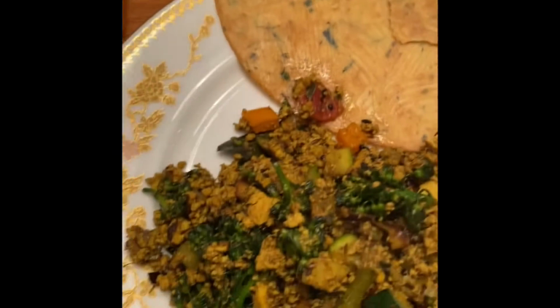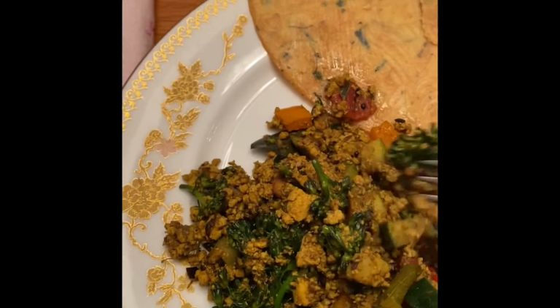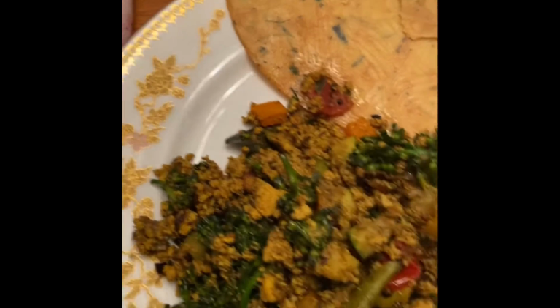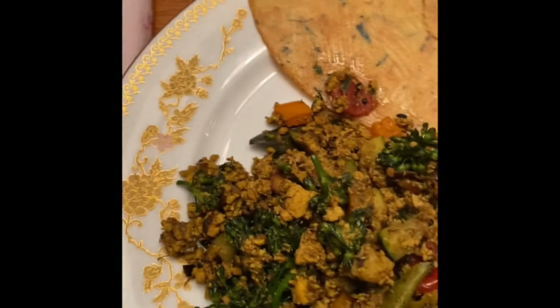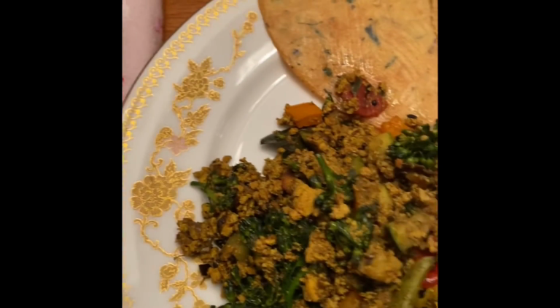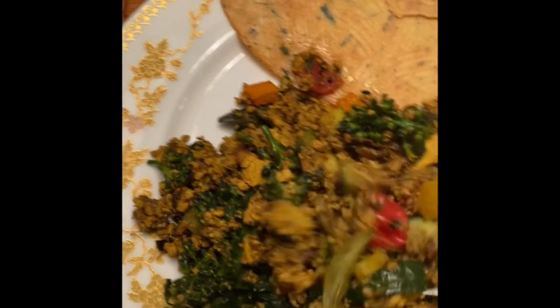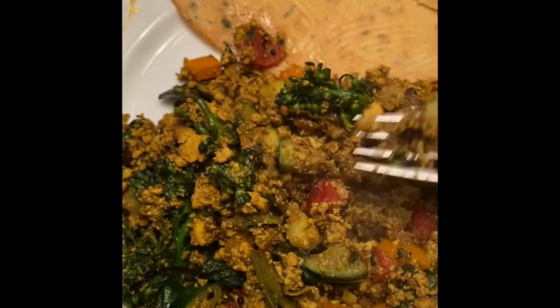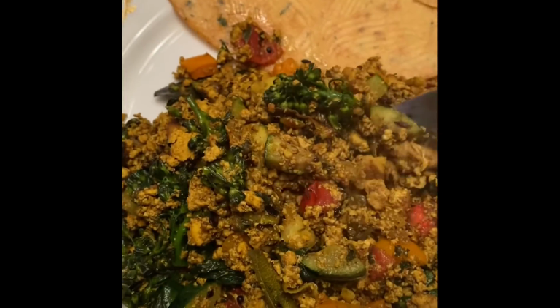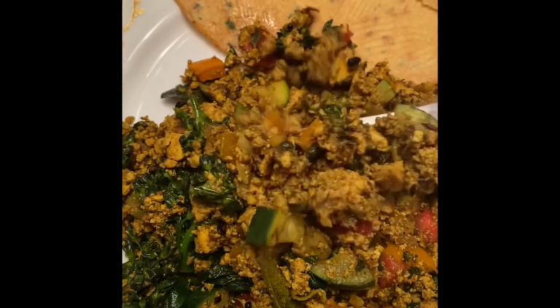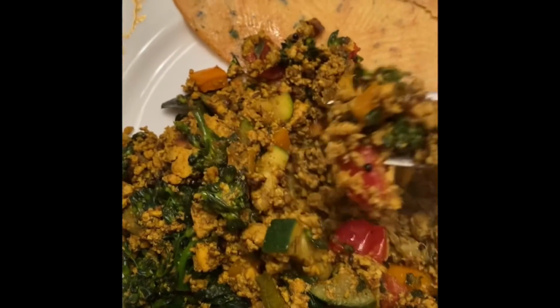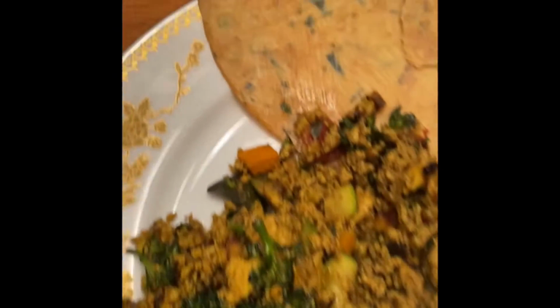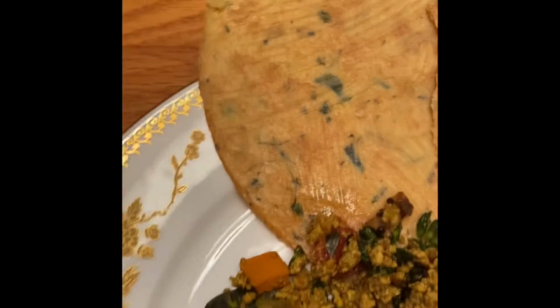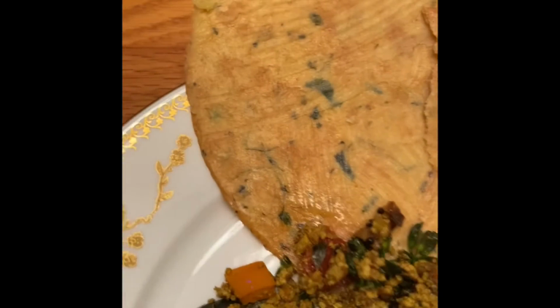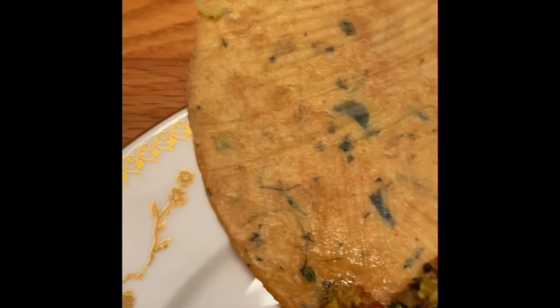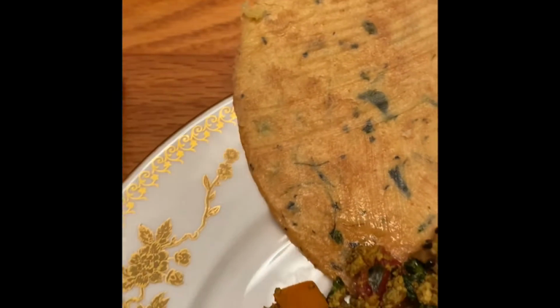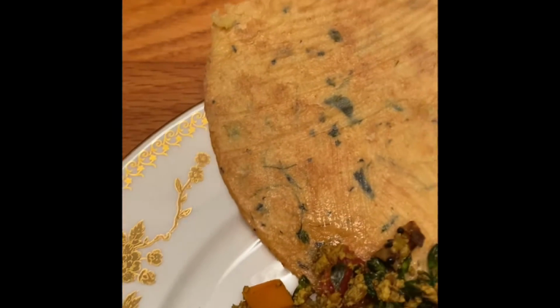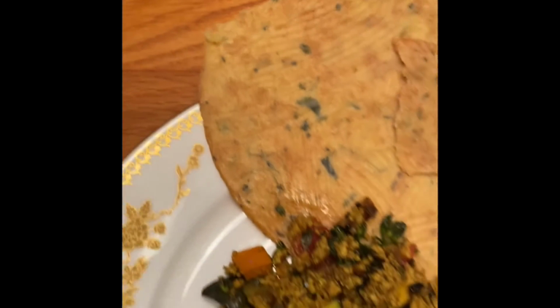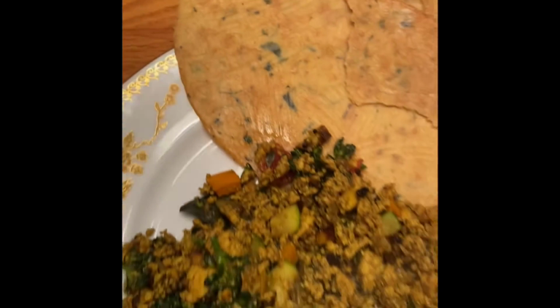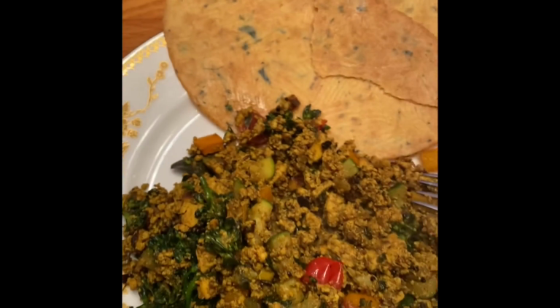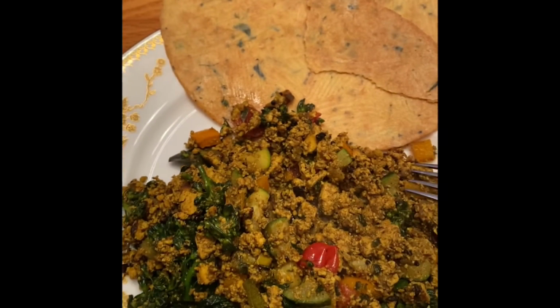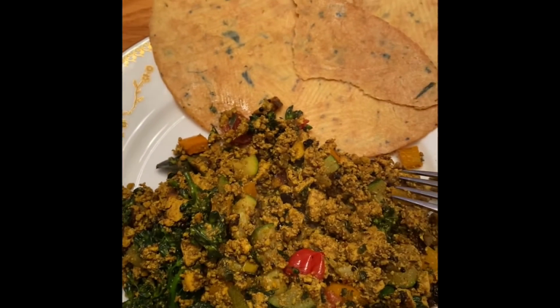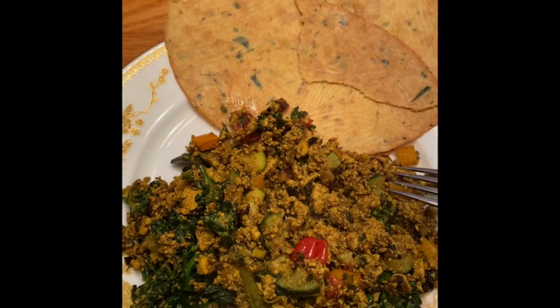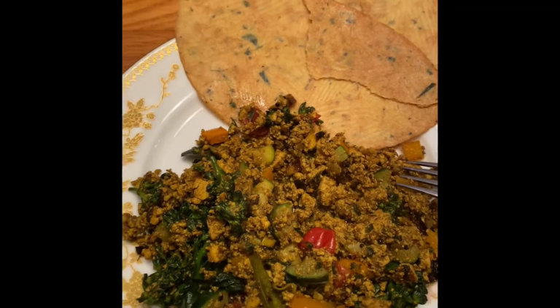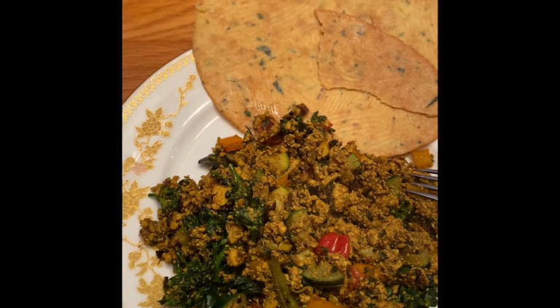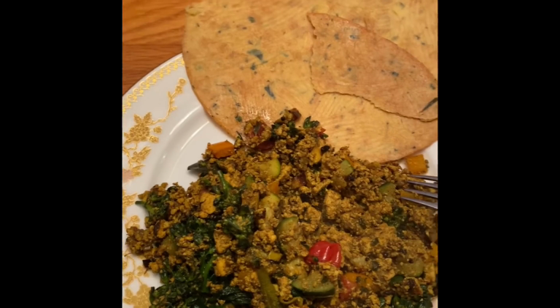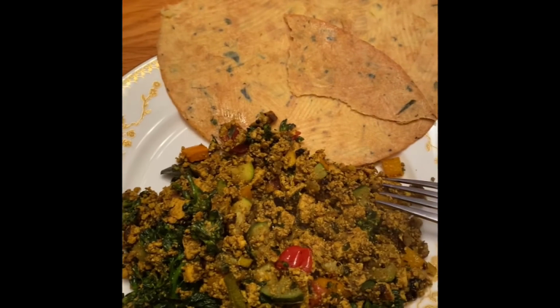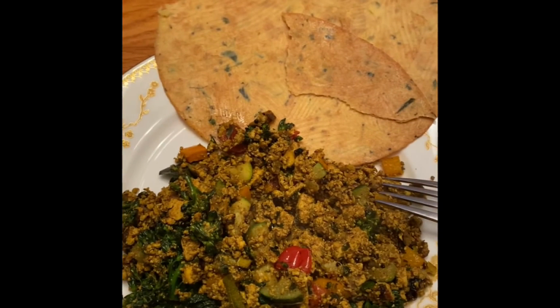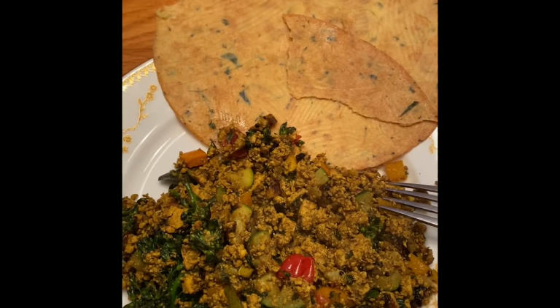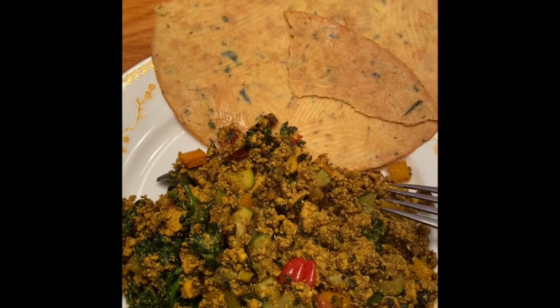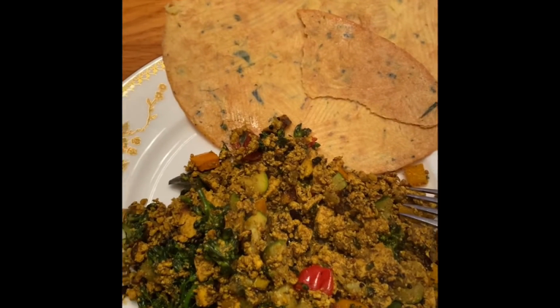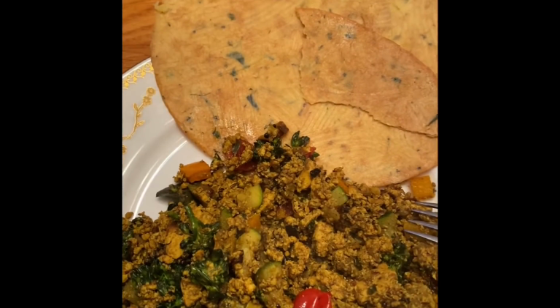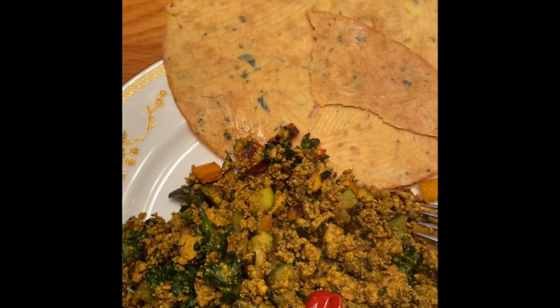And let's try this. Marvelous. It doesn't need anything.